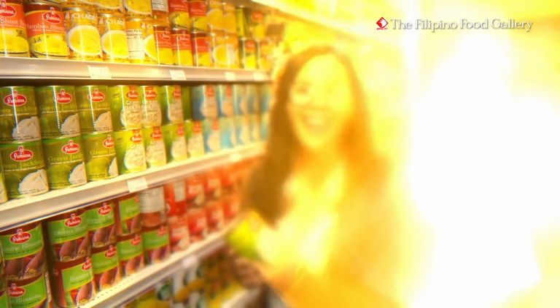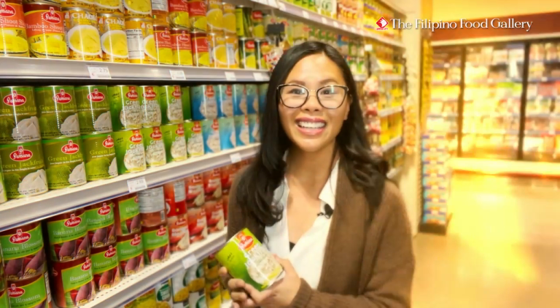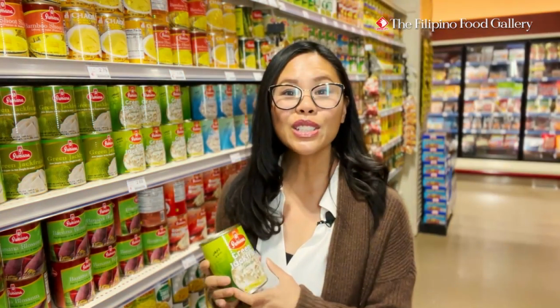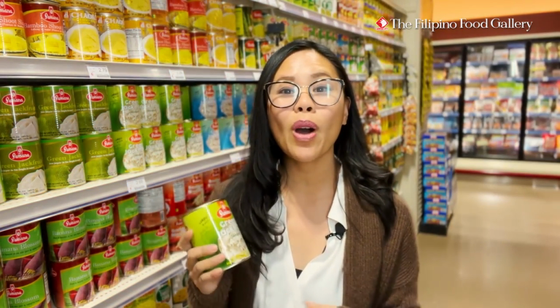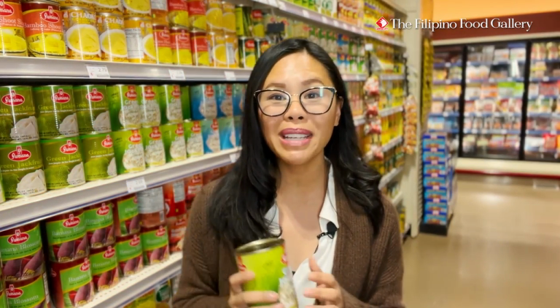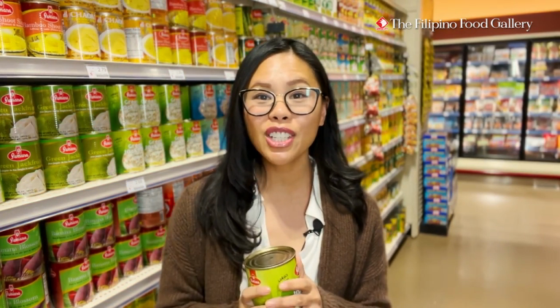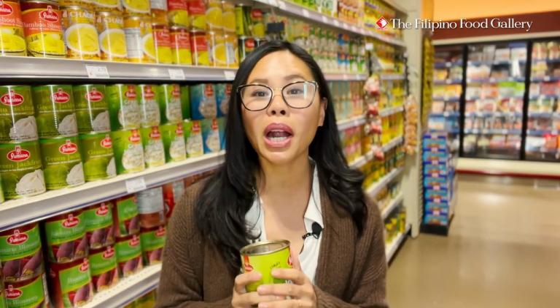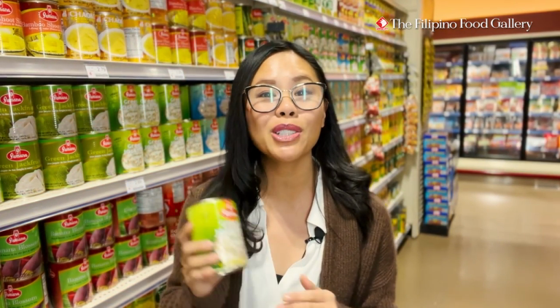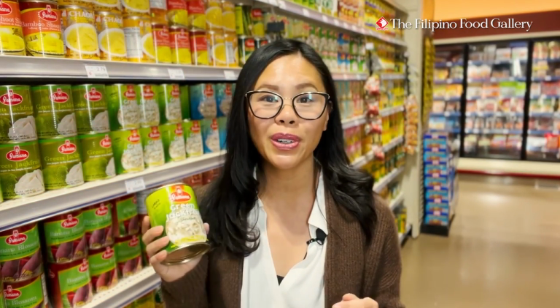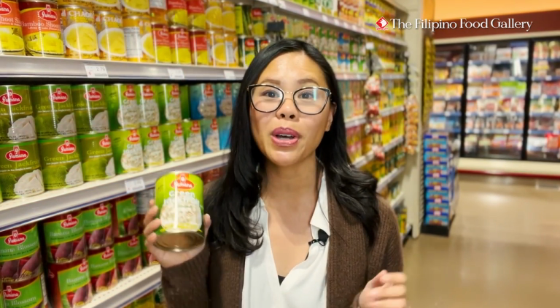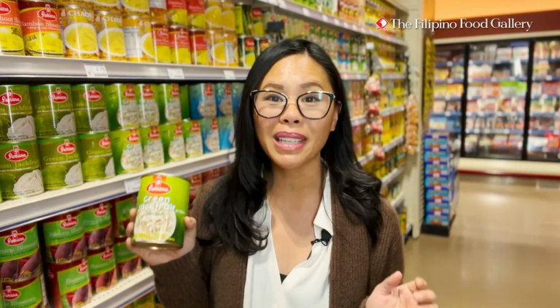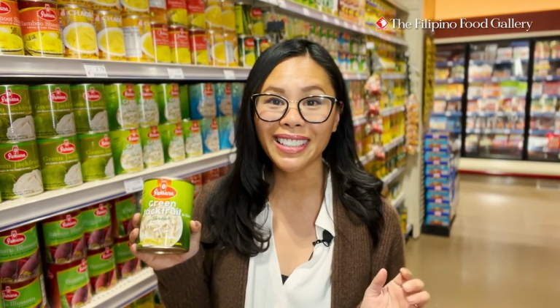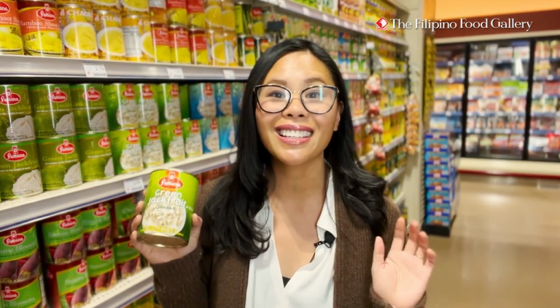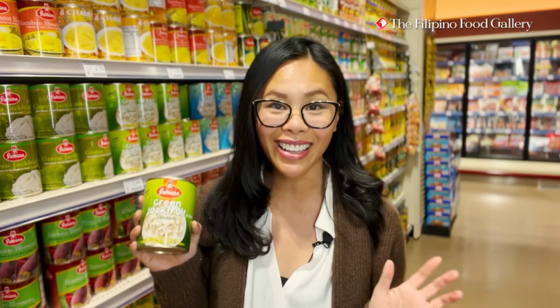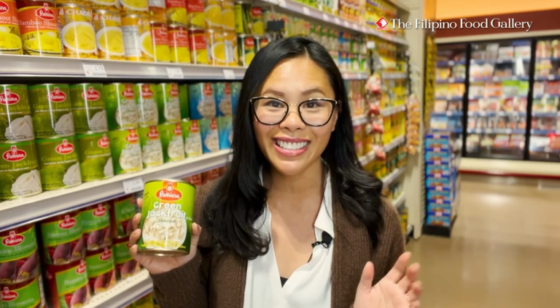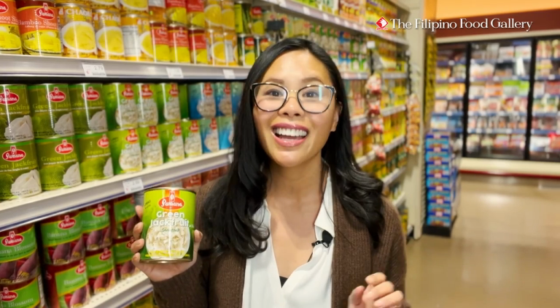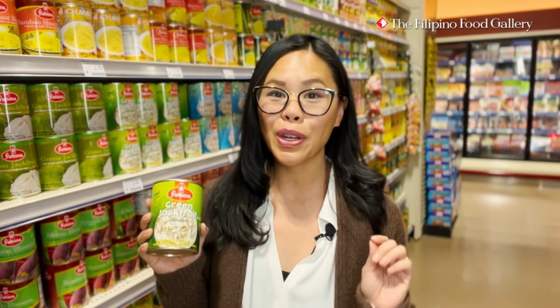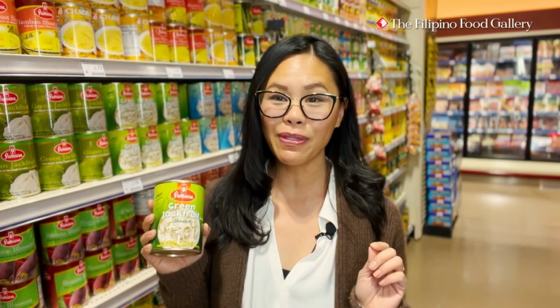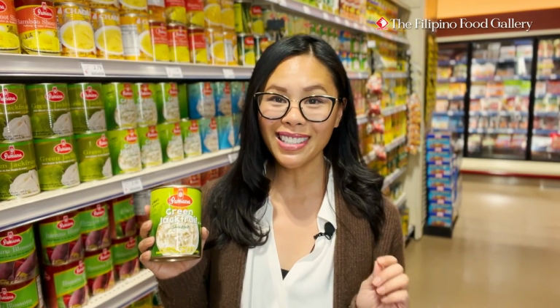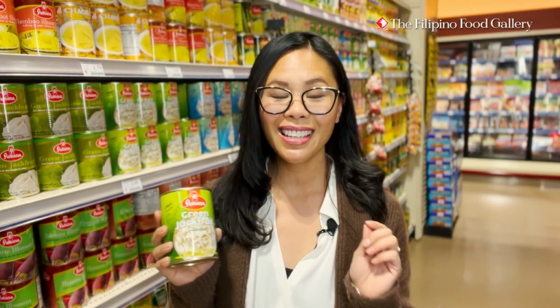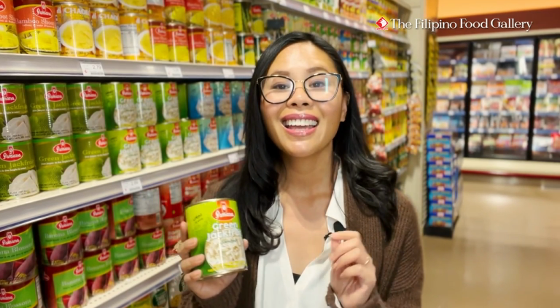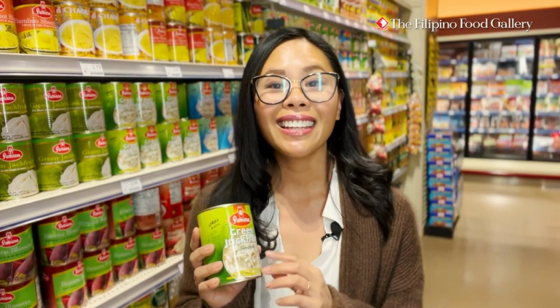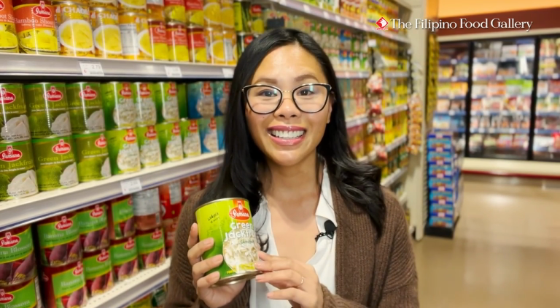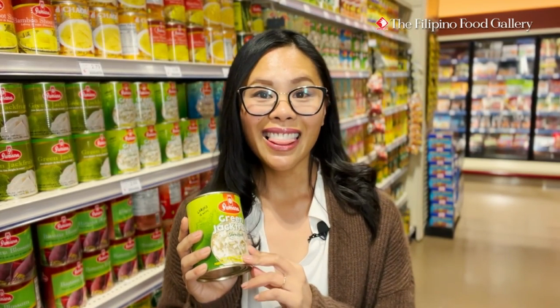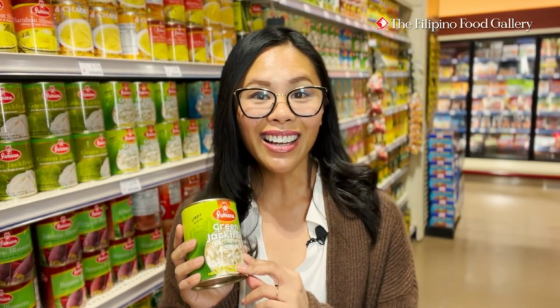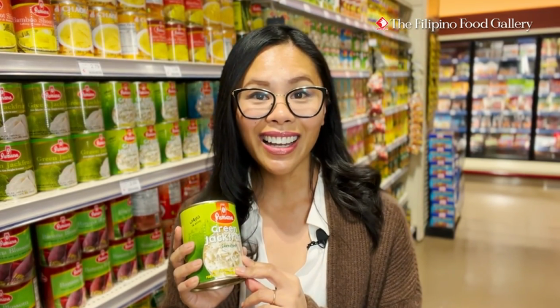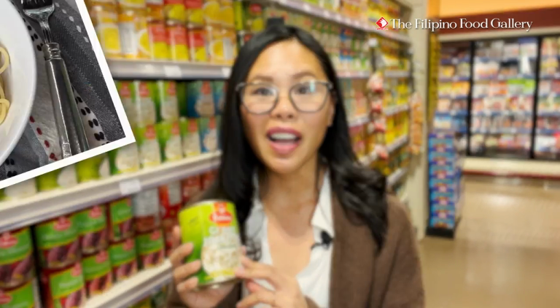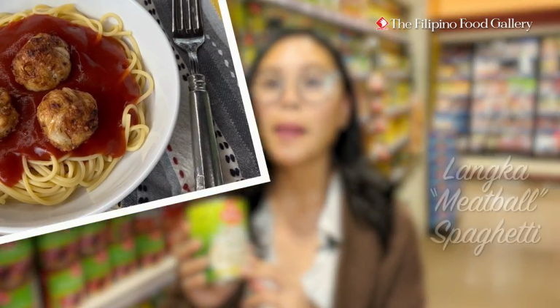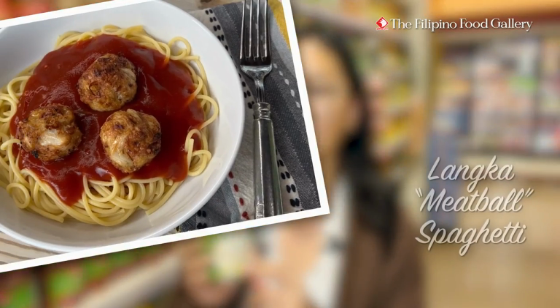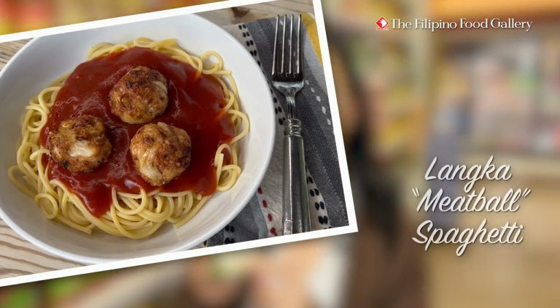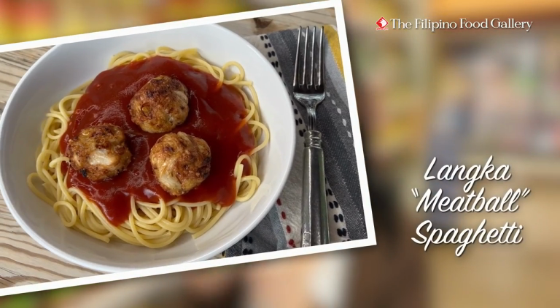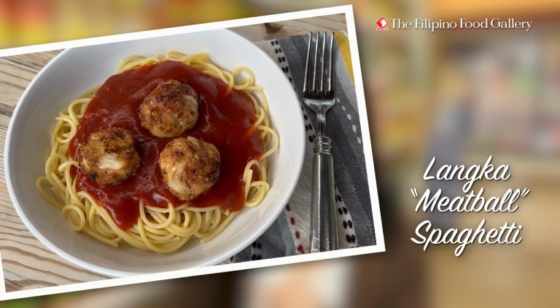Here is one meat dish that I'm going to turn into a meatless delight. Are you ready for this? It is langka meatball spaghetti.